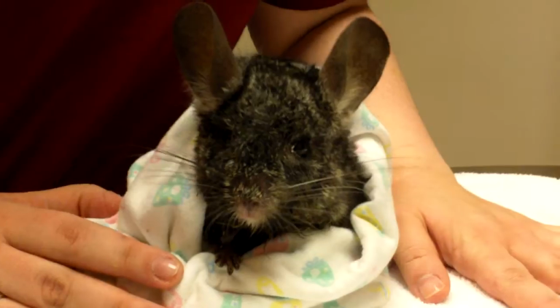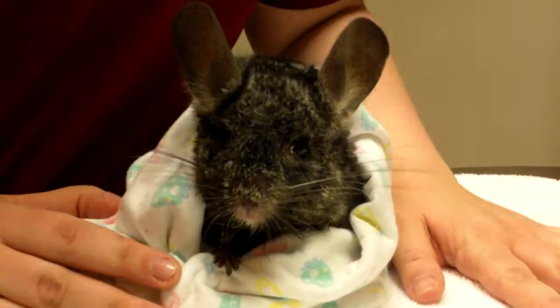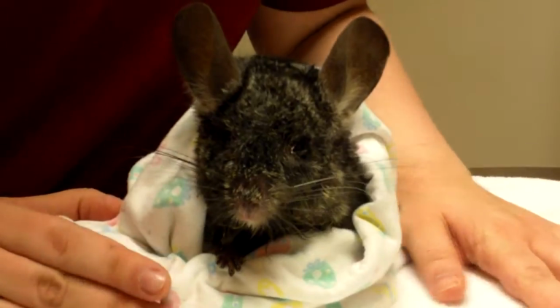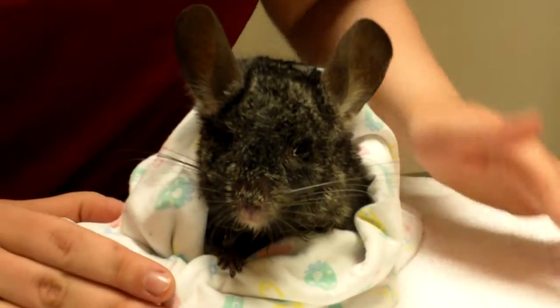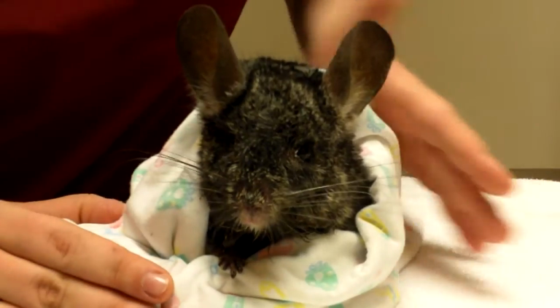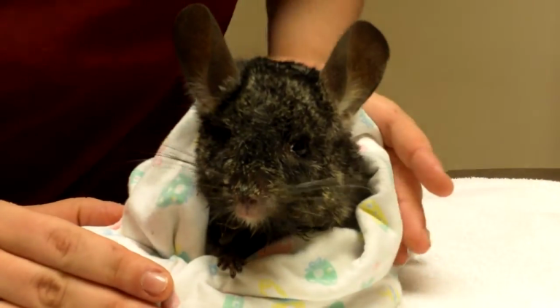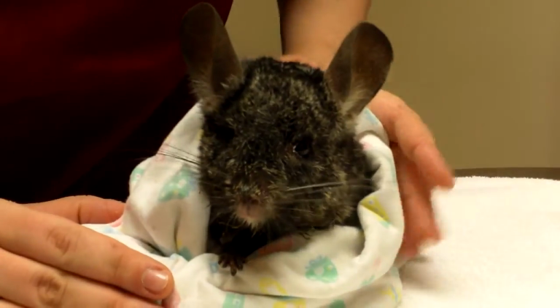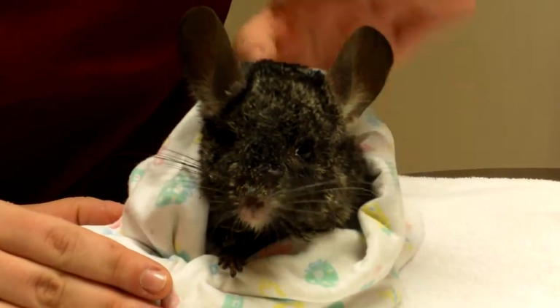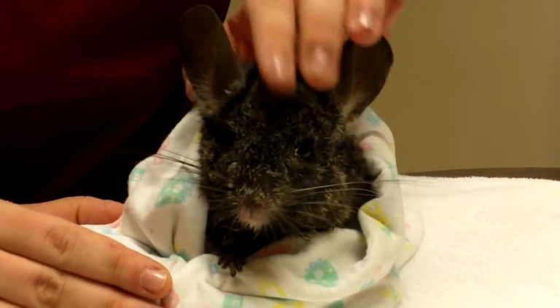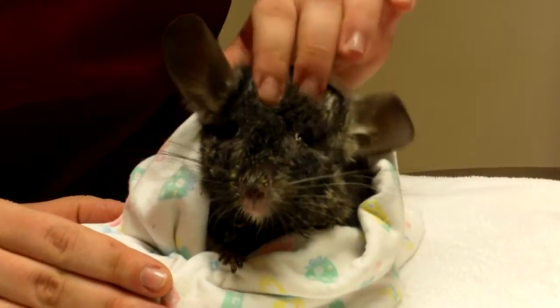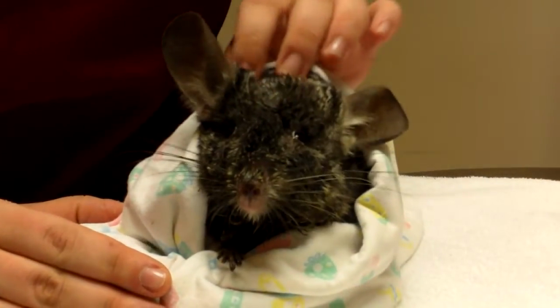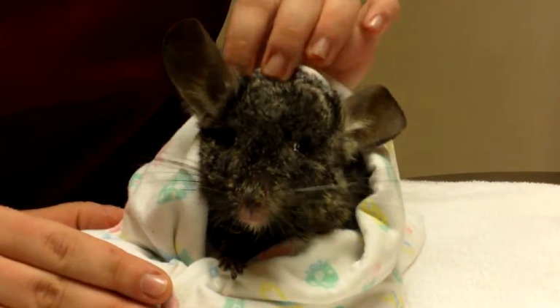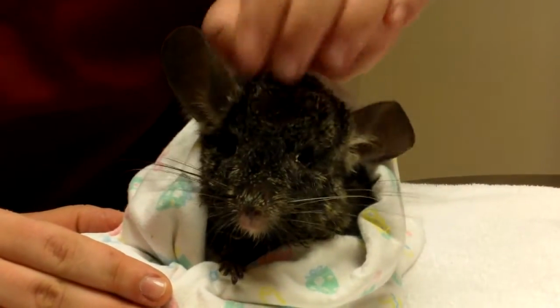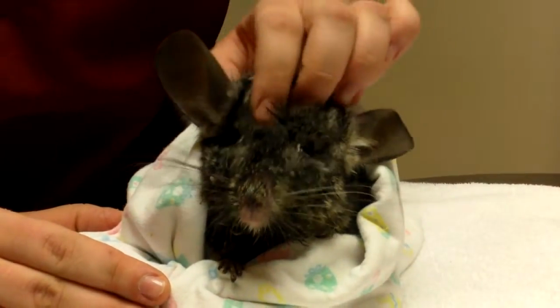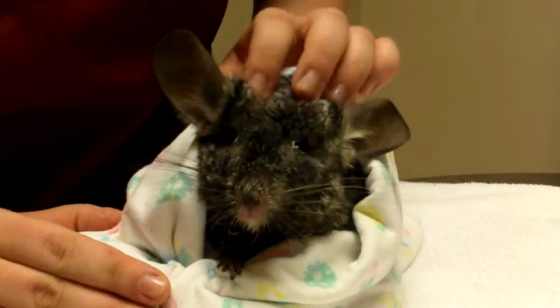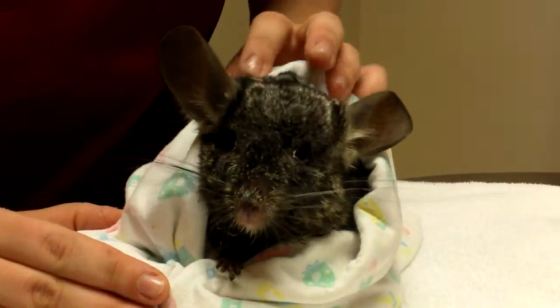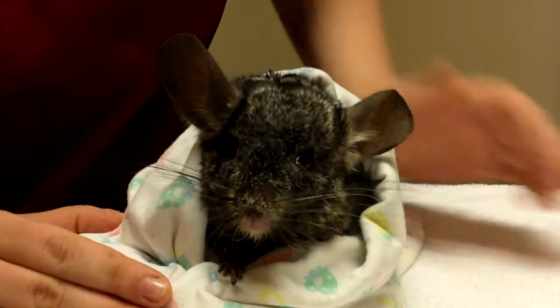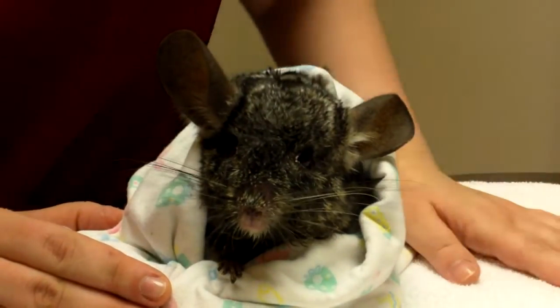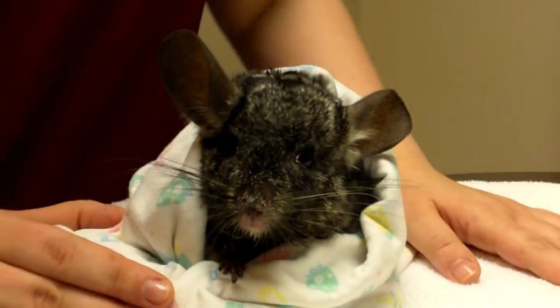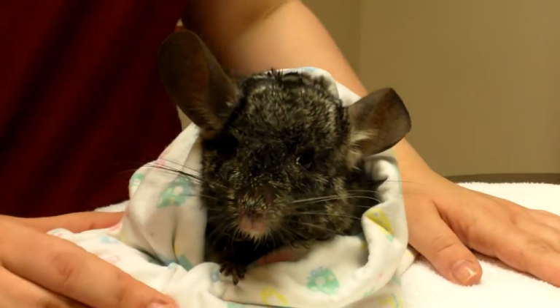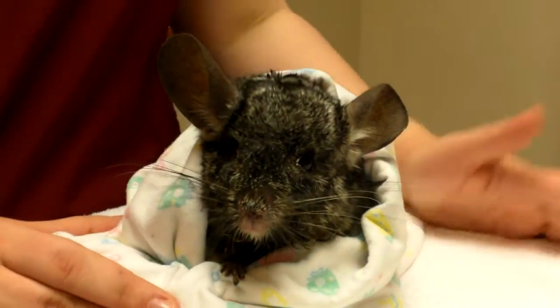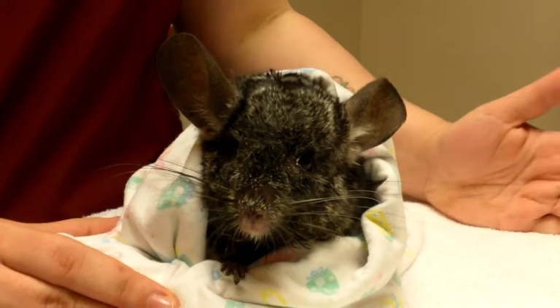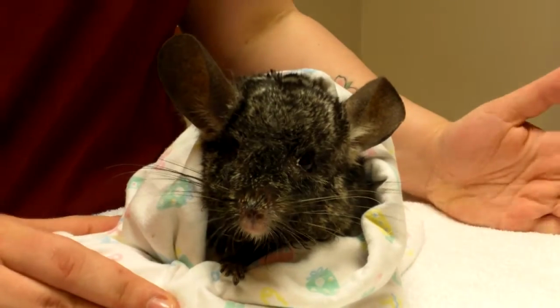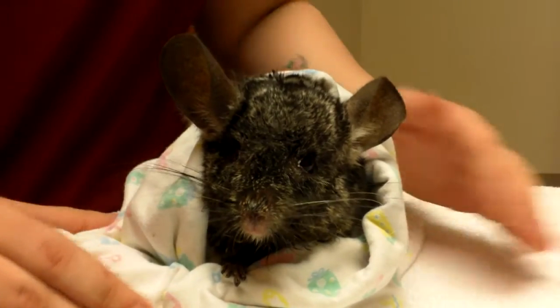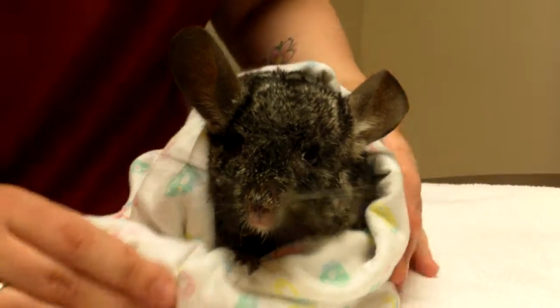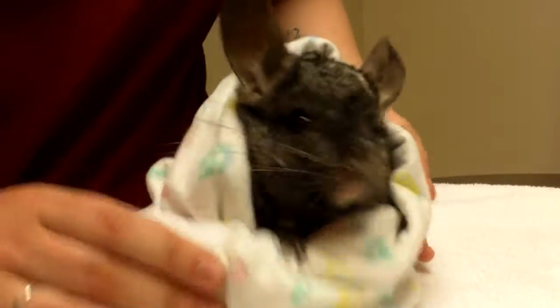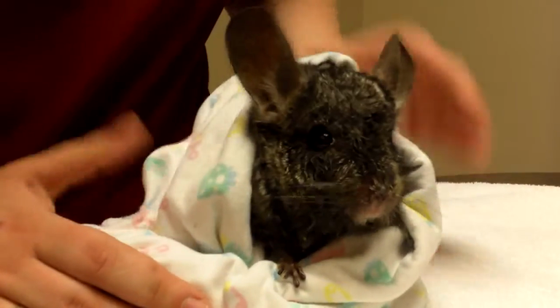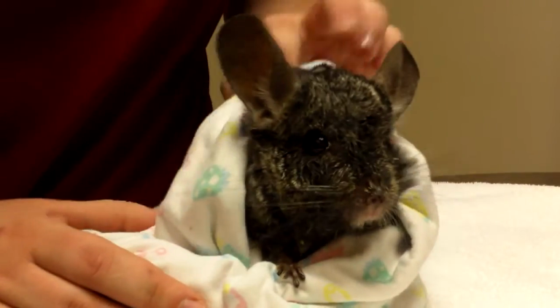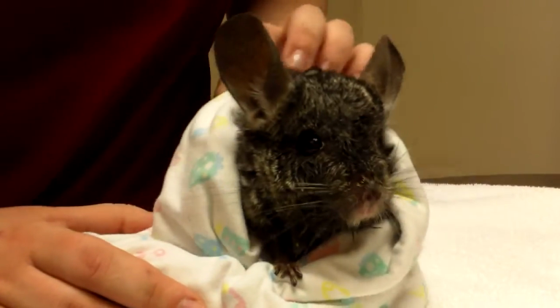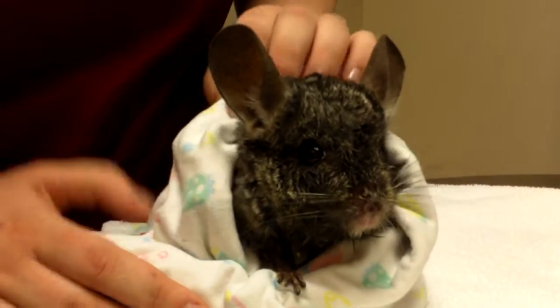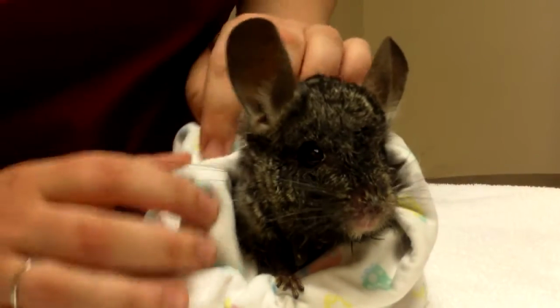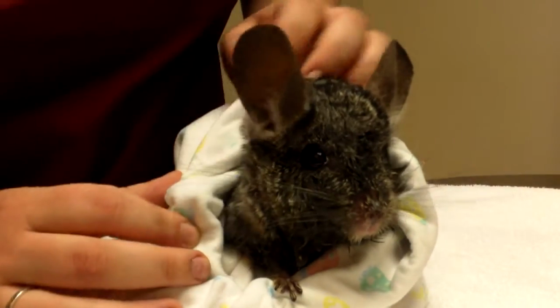Hi, I'm Brianna, one of the assistants here at the Vet Center for Birds and Exotics, and today I'm going to show you how to syringe feed our chinchilla here.